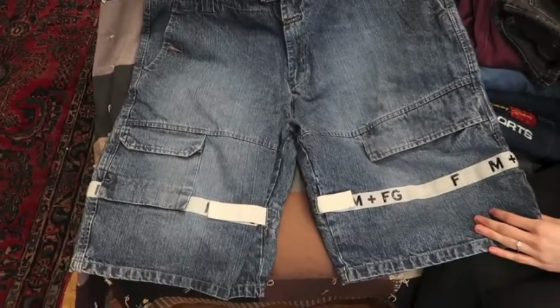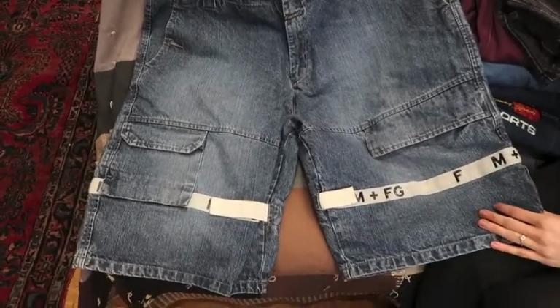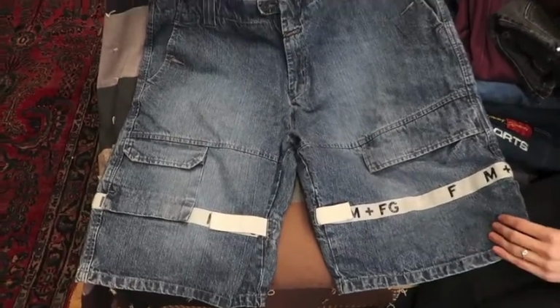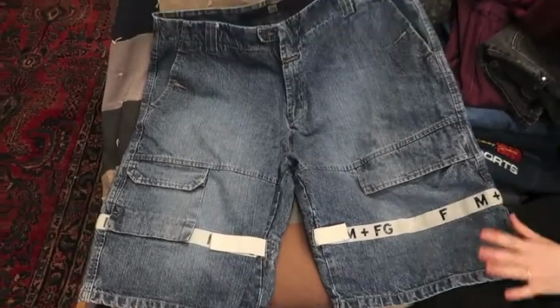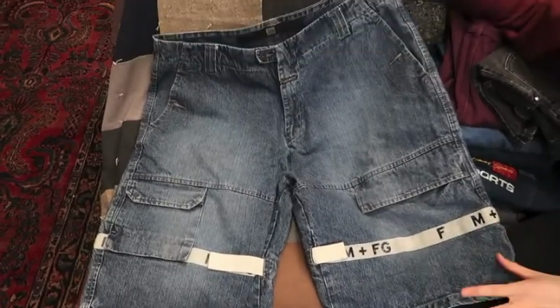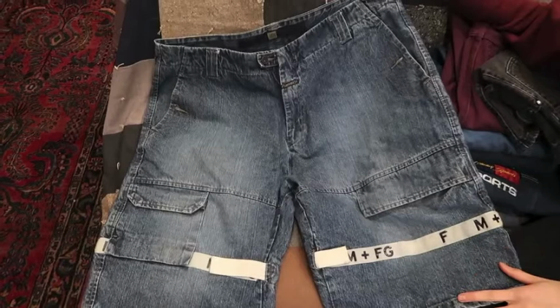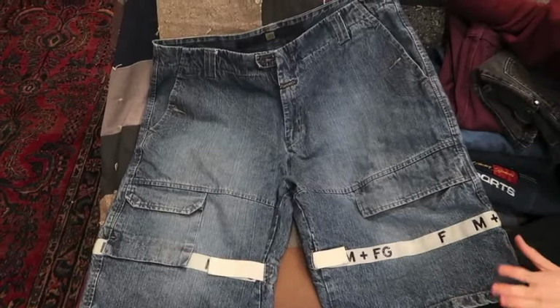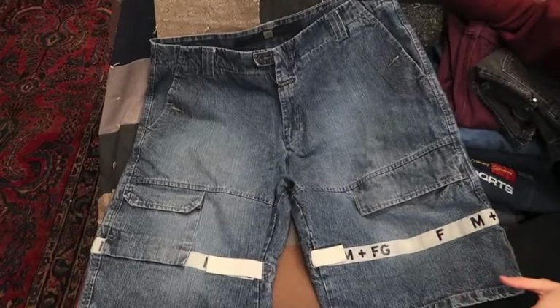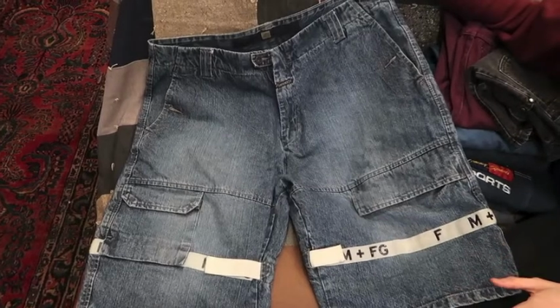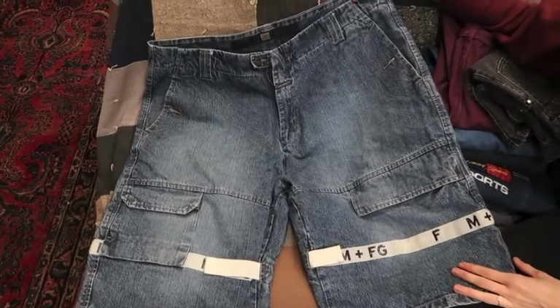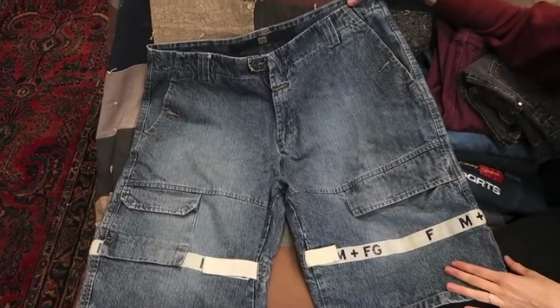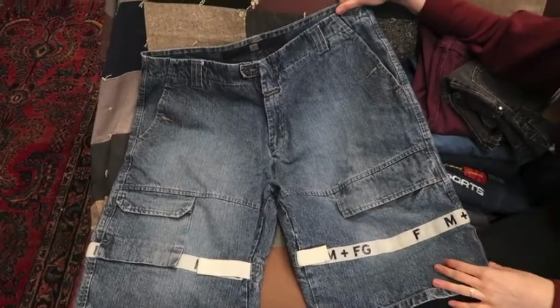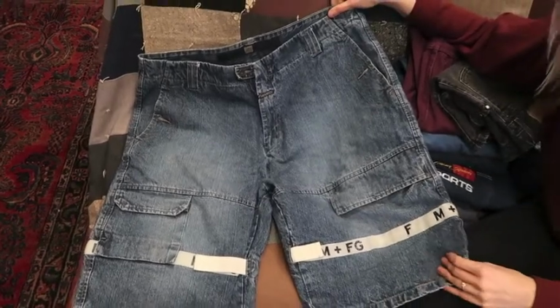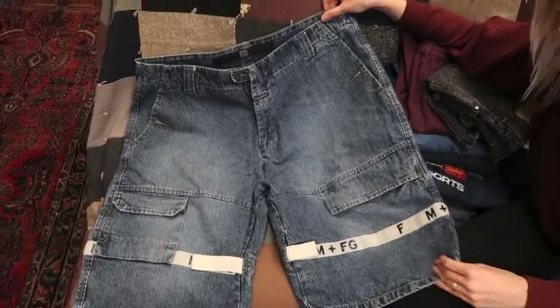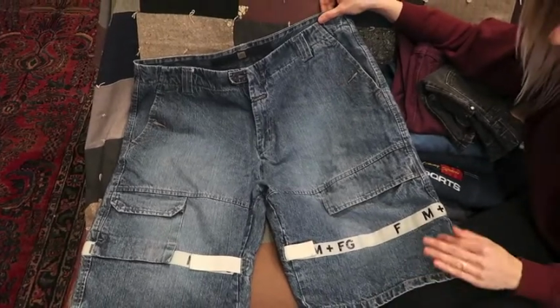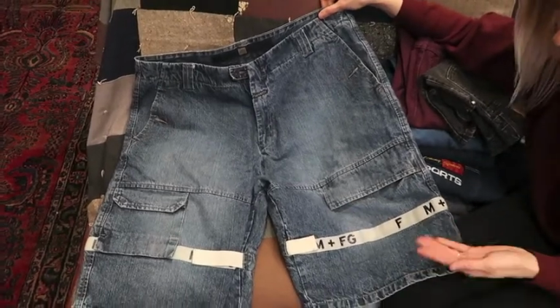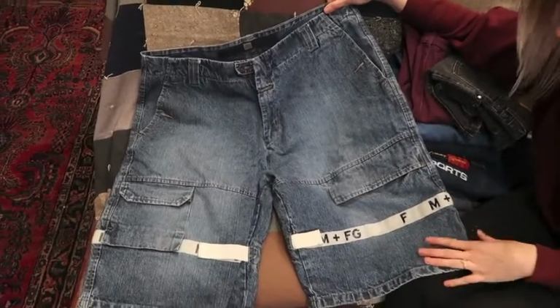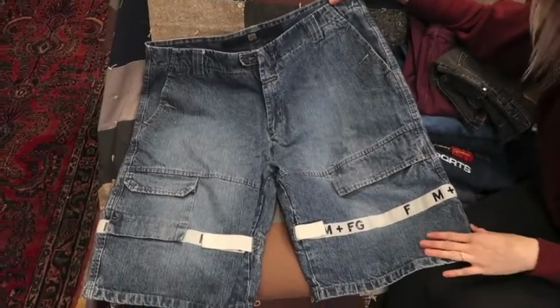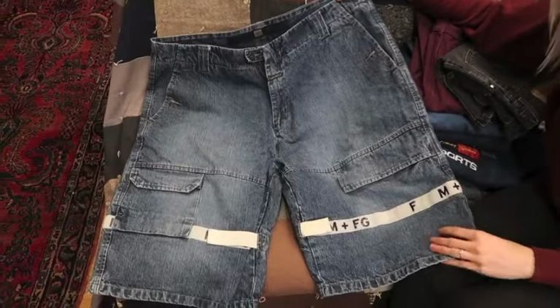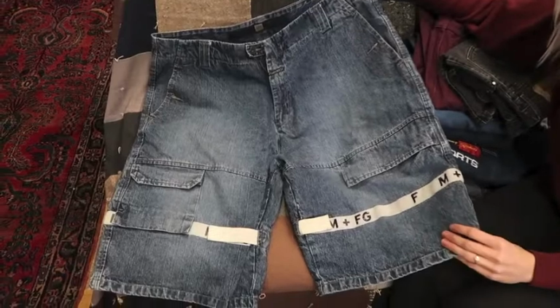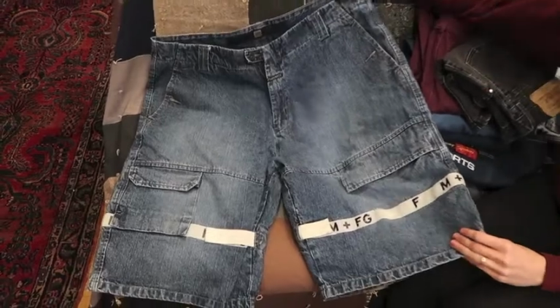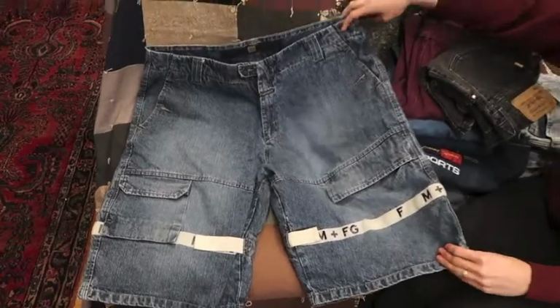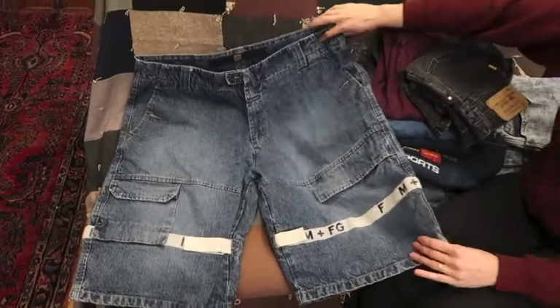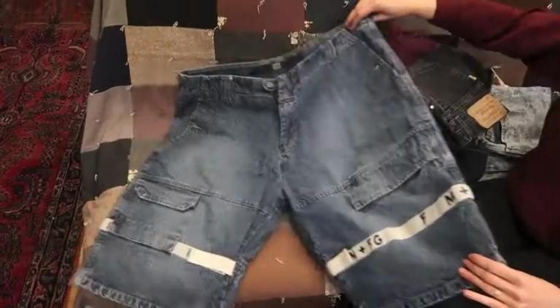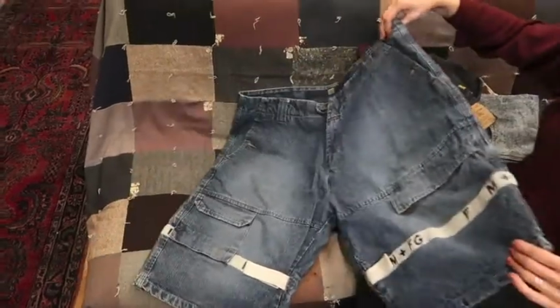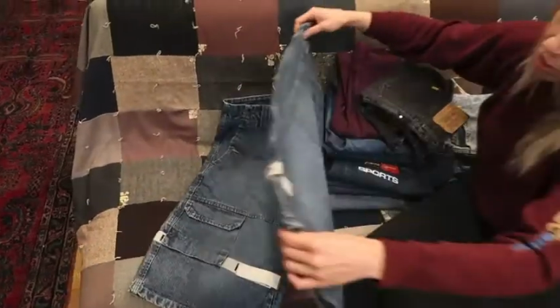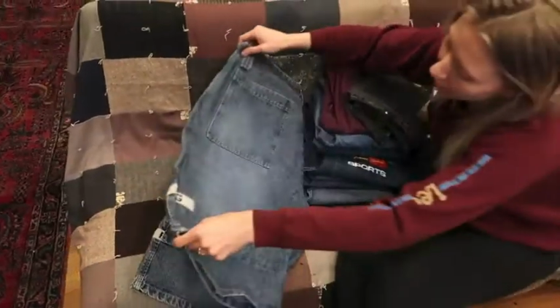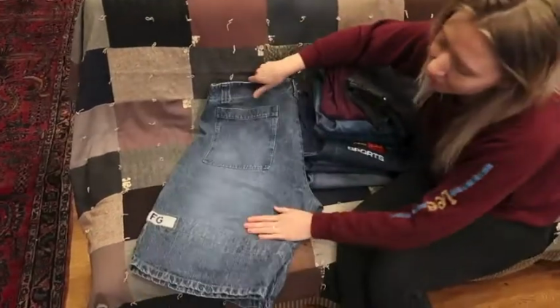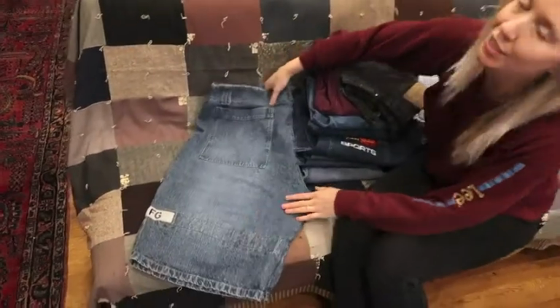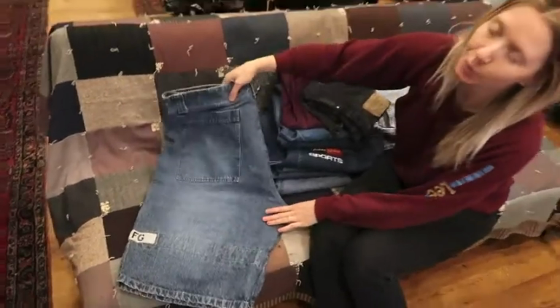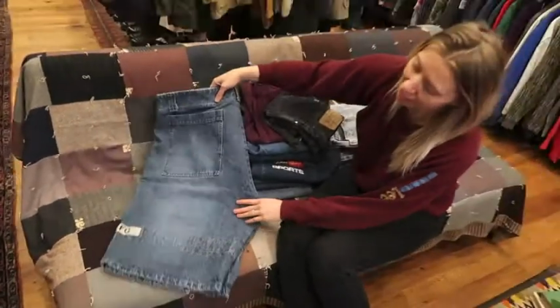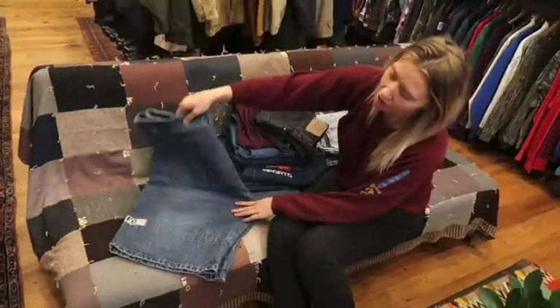So there you have it — that's this week's denim haul.